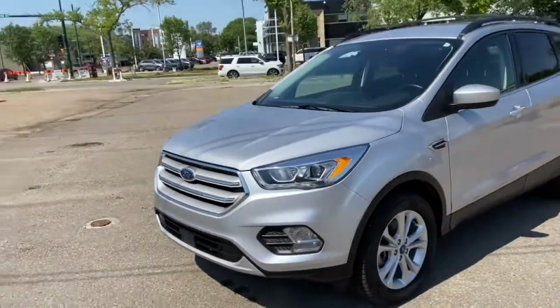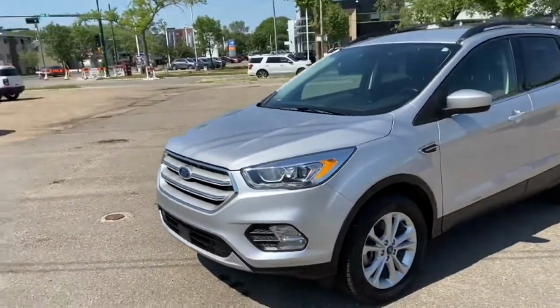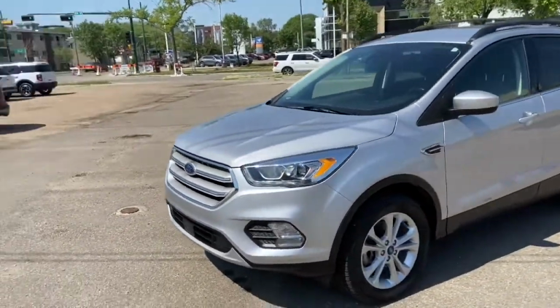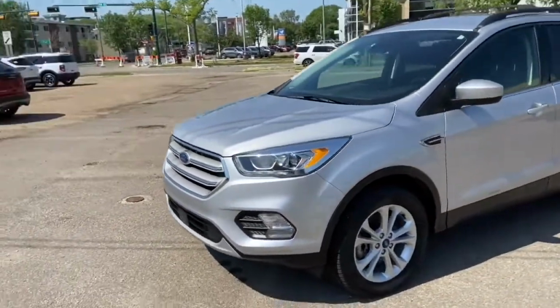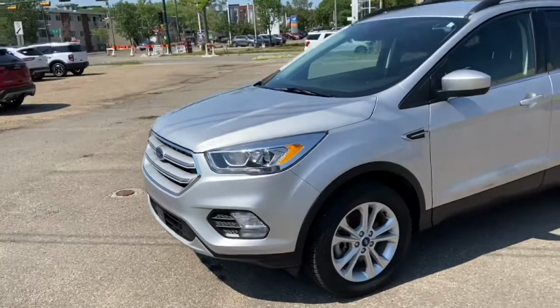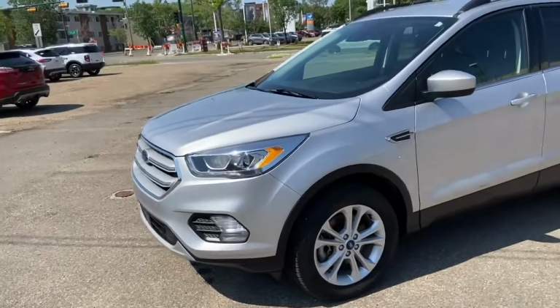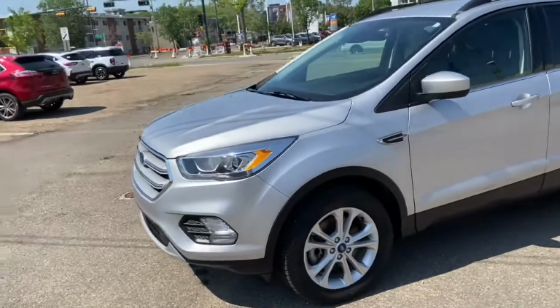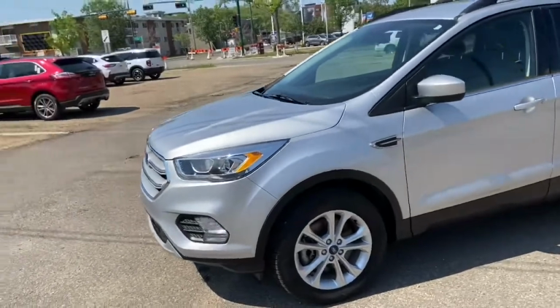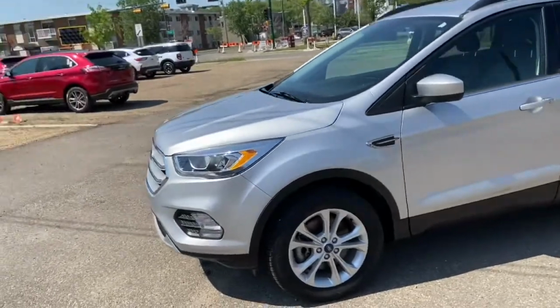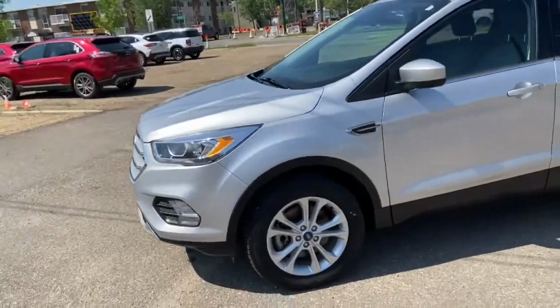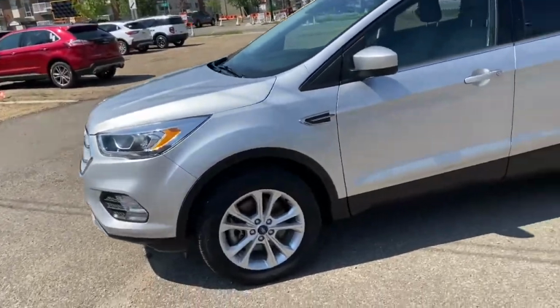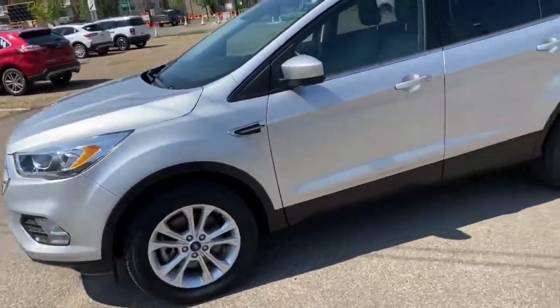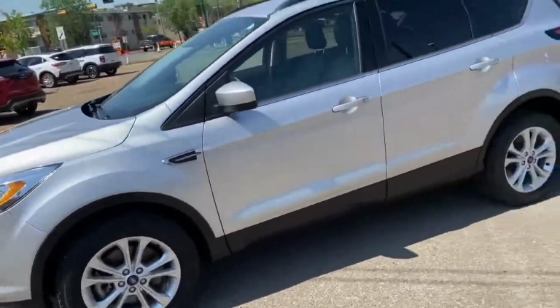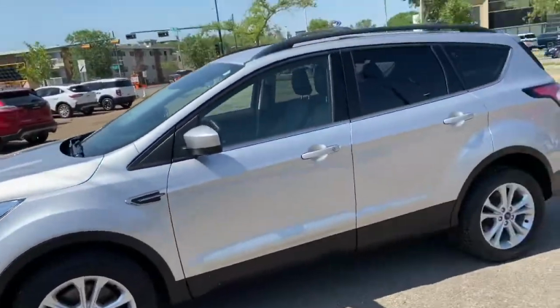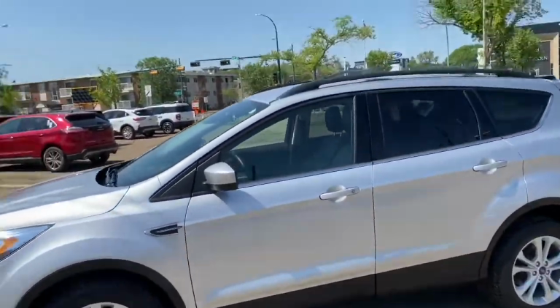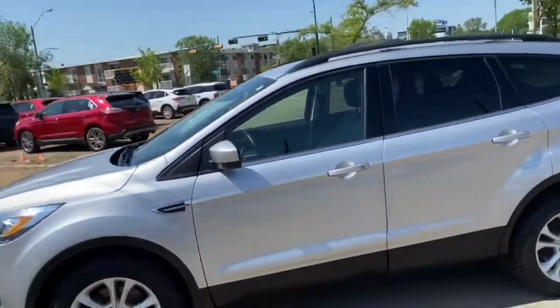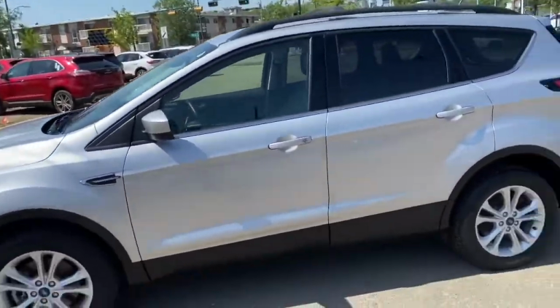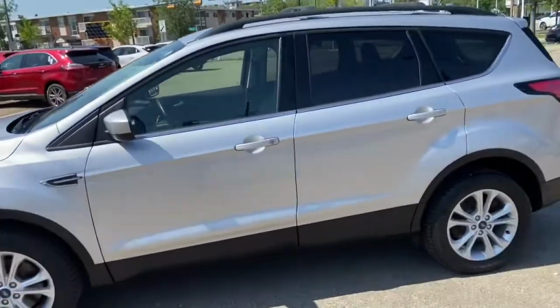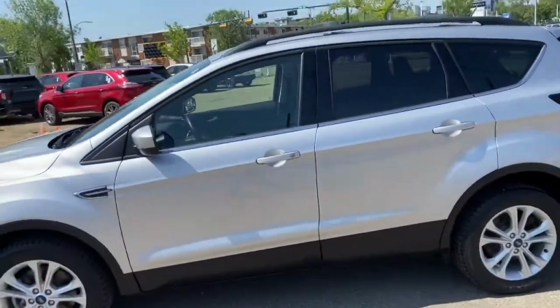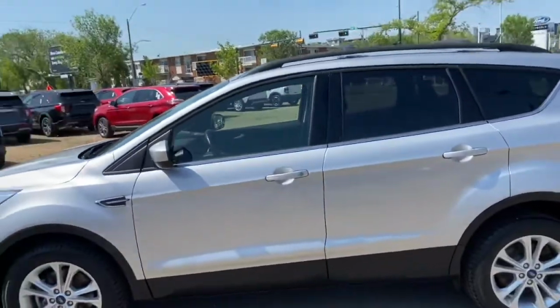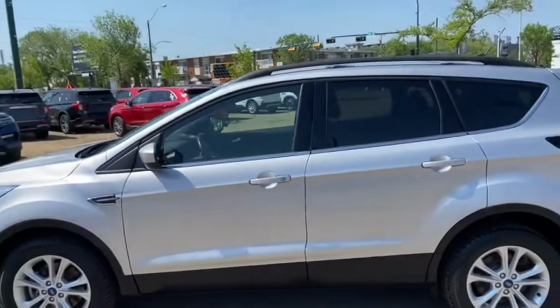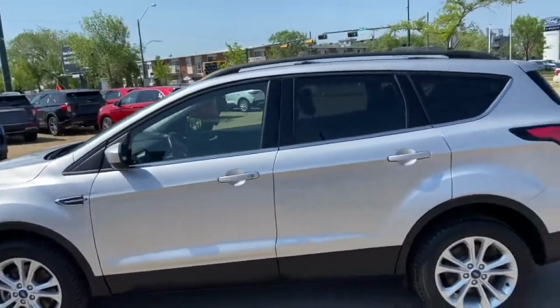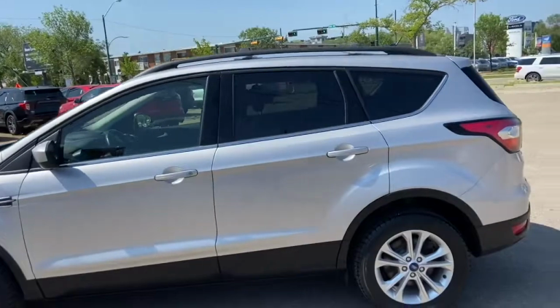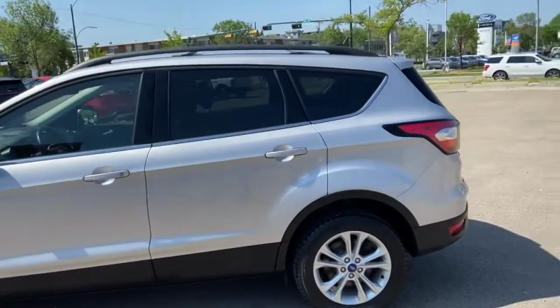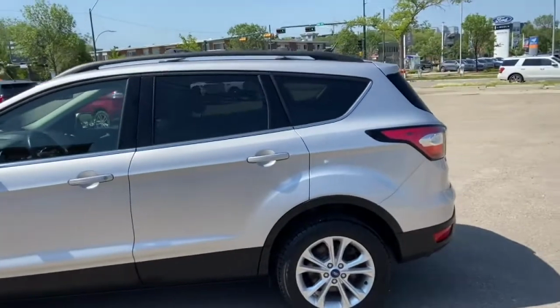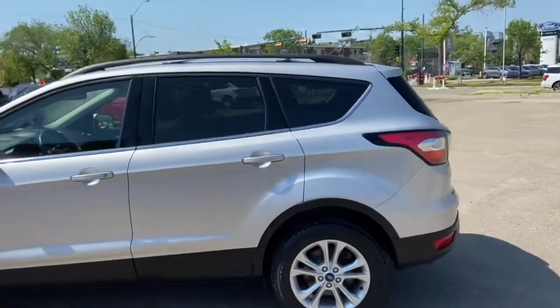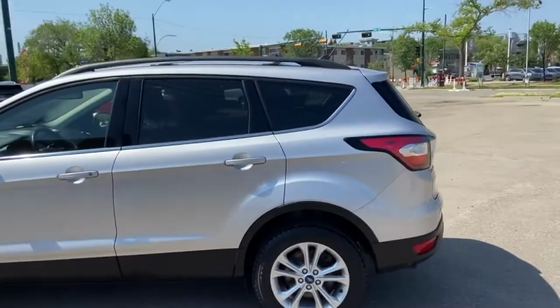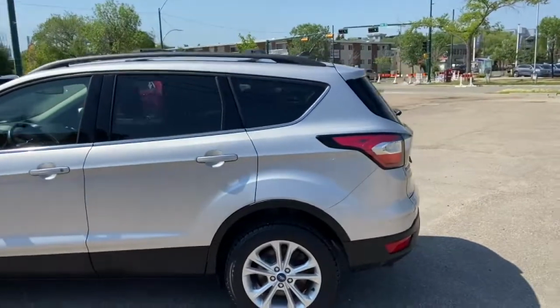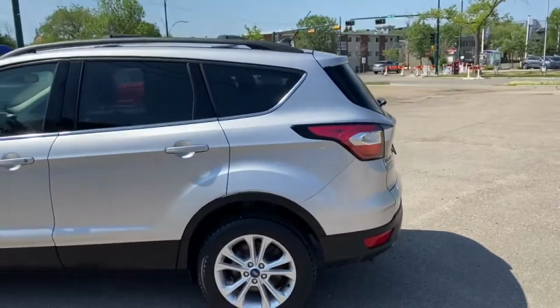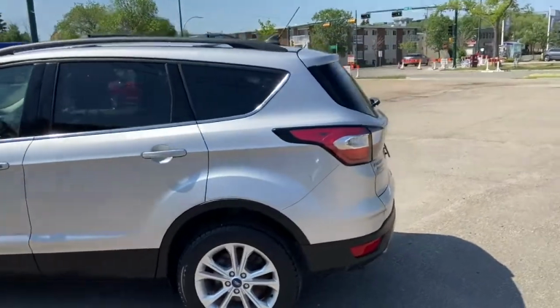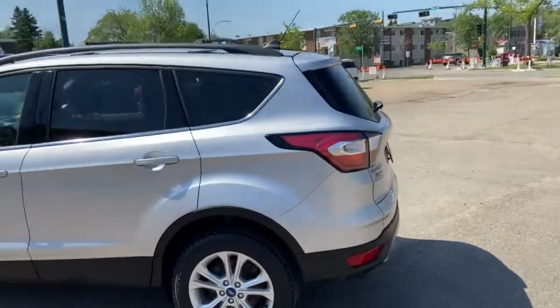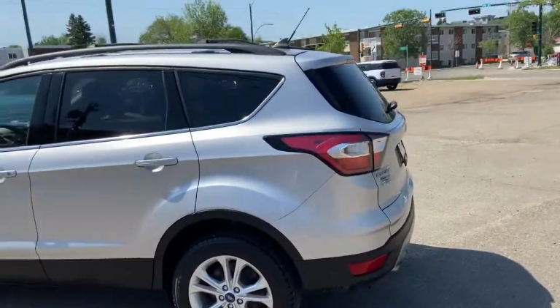On this SUV you have HID headlamps with fog lights, and we have alloy wheels. This SUV seats a total of five passengers, with two in the front and three in the back.